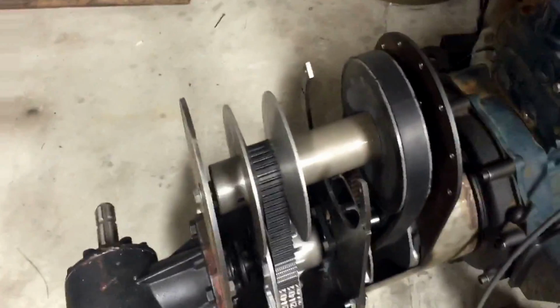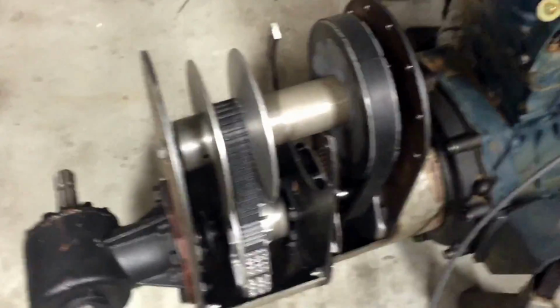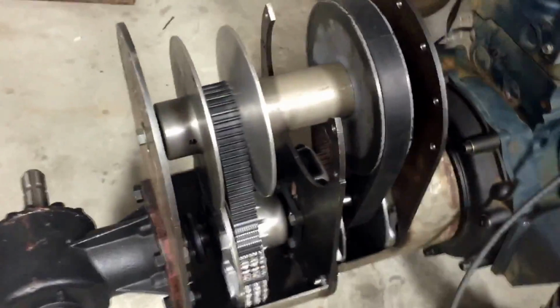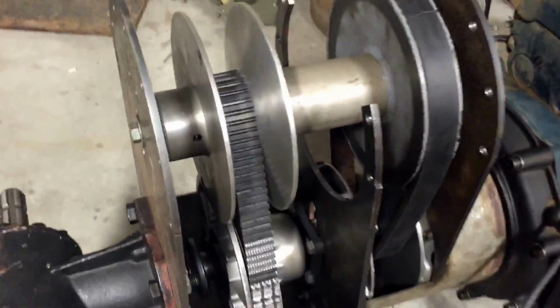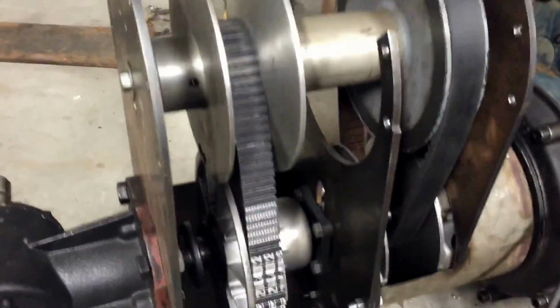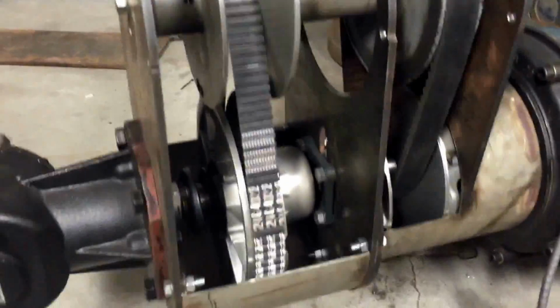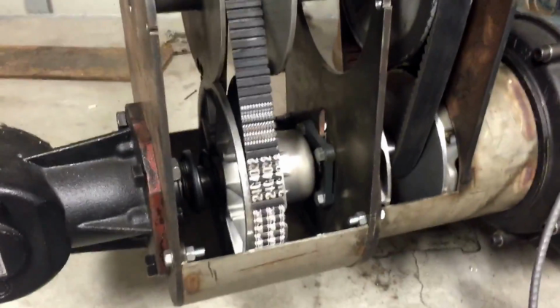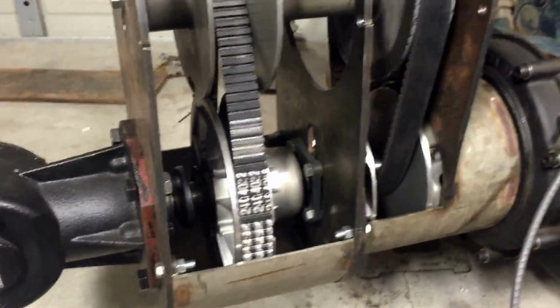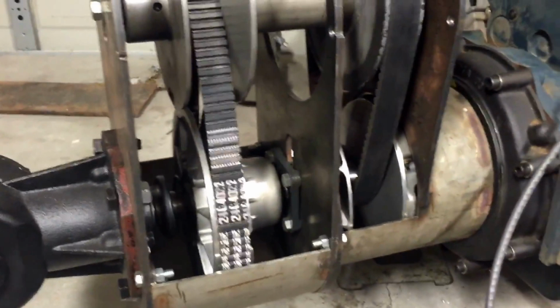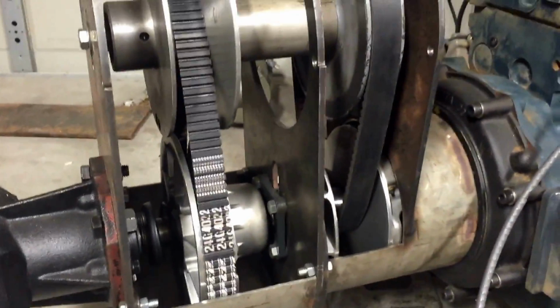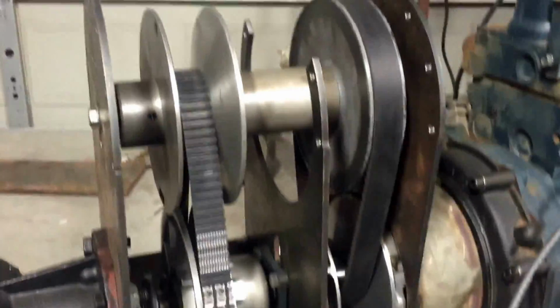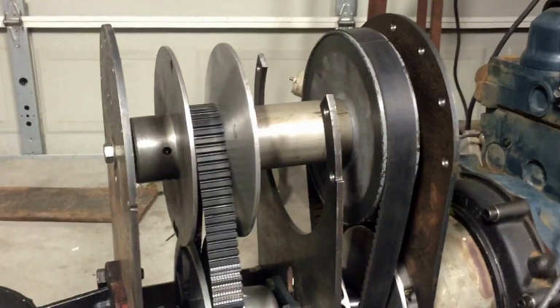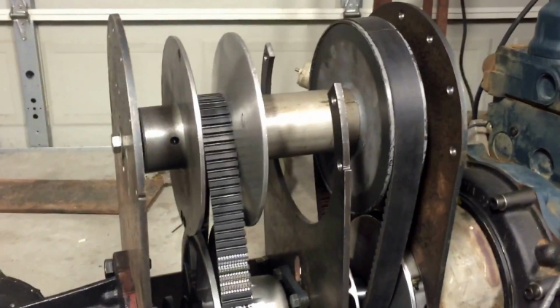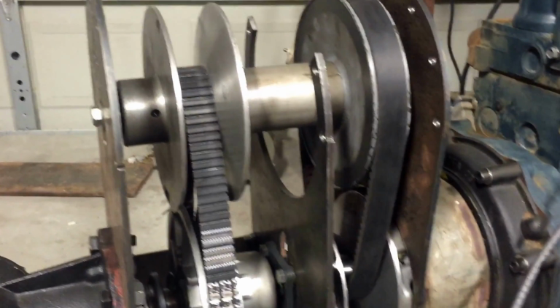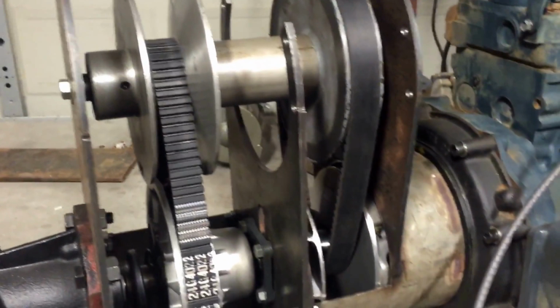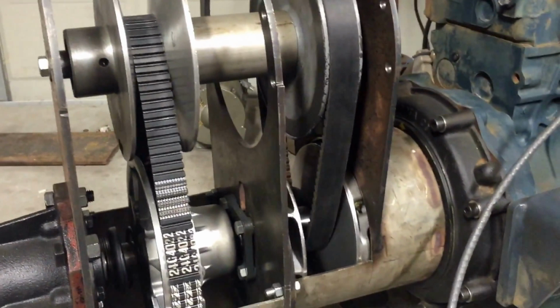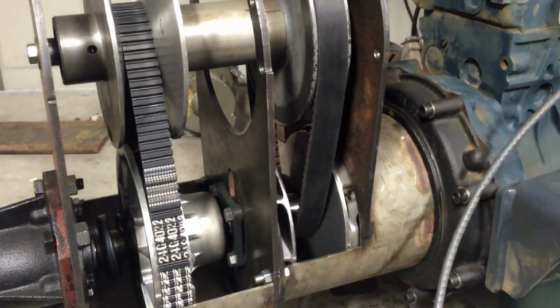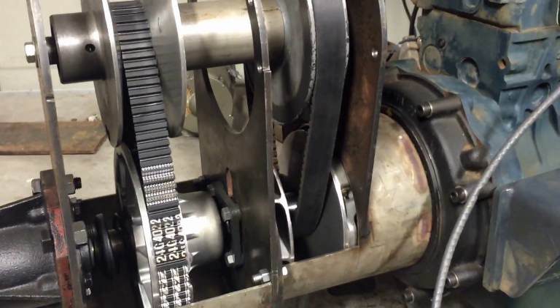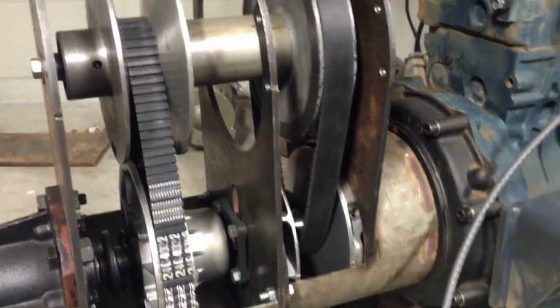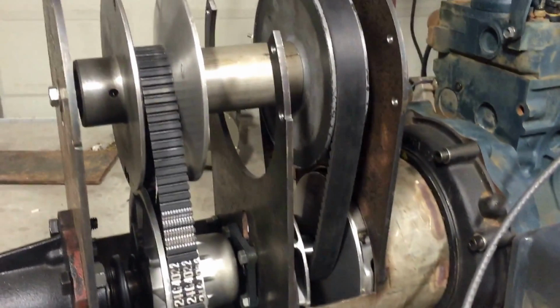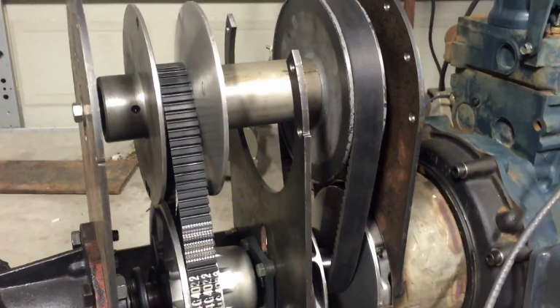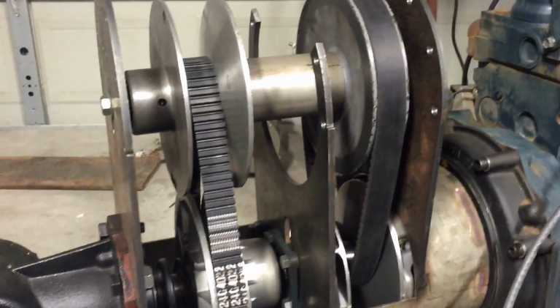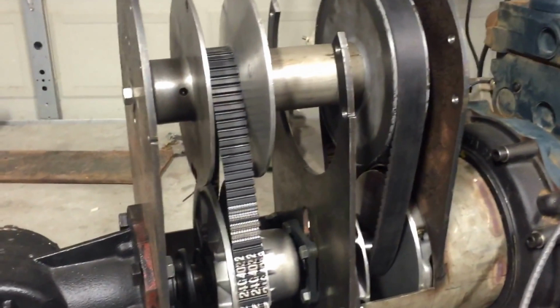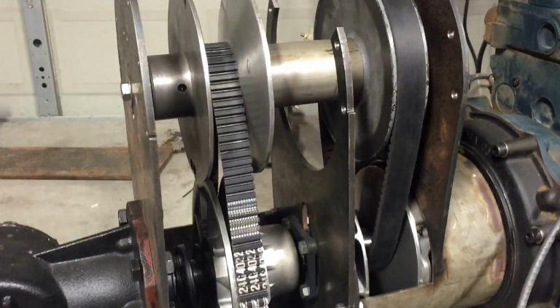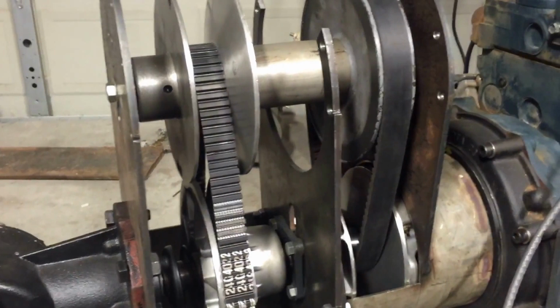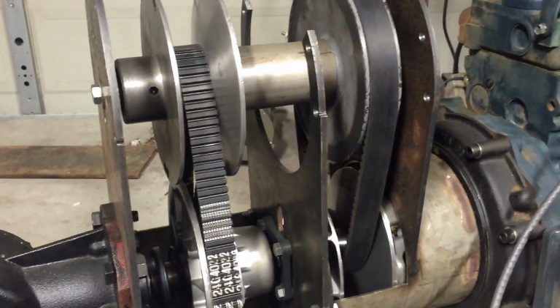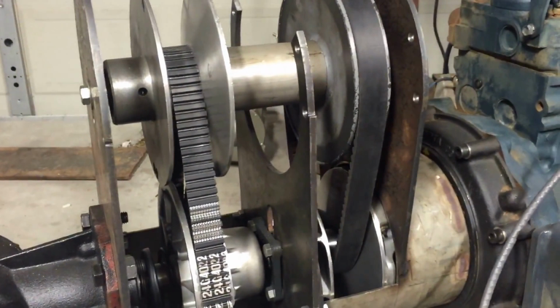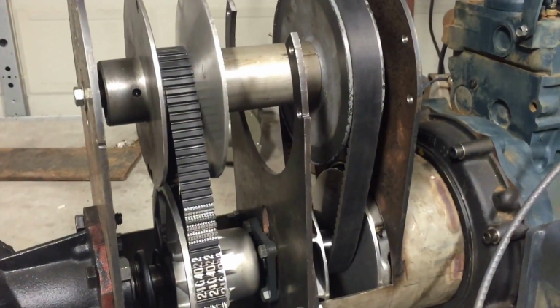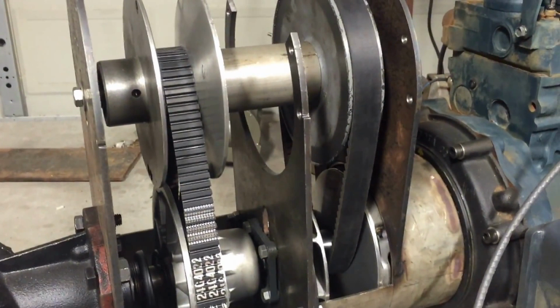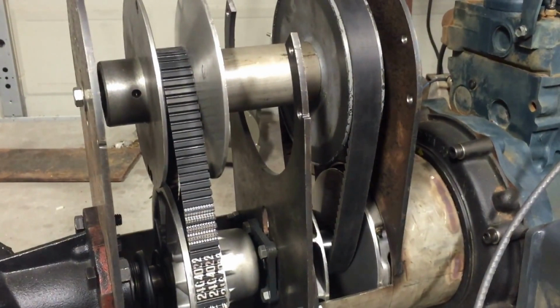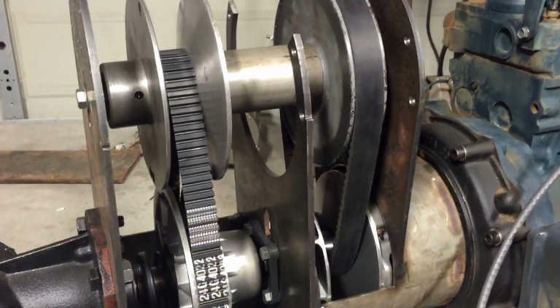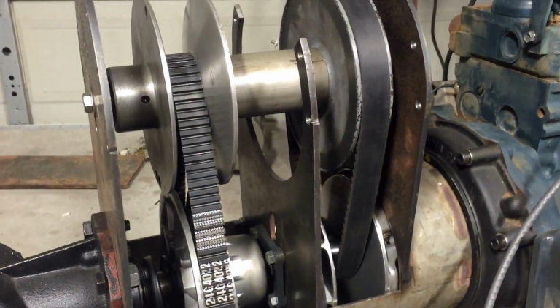It actually will give me a gear reduction of 28-to-1 off the line, and over one-to-one on the high end — it has a bit of overdrive built into it.